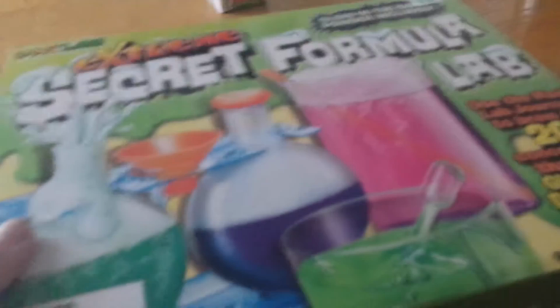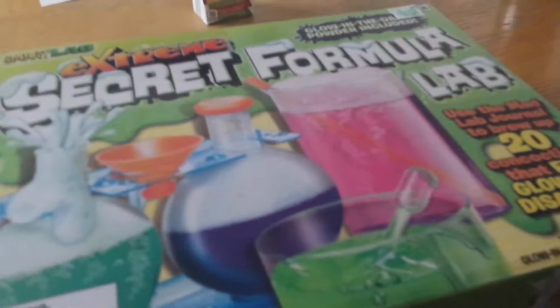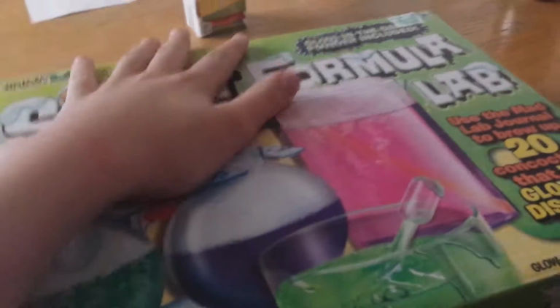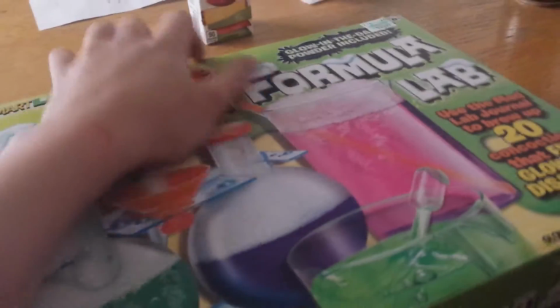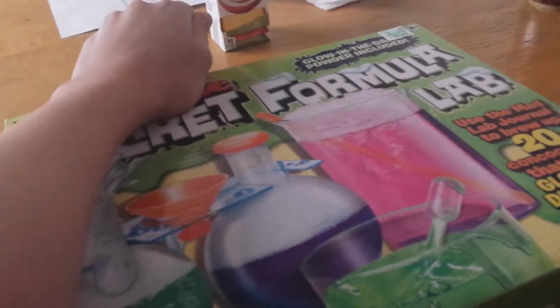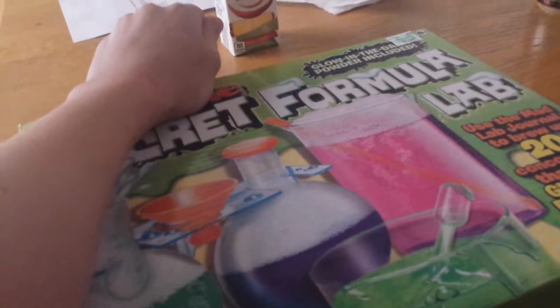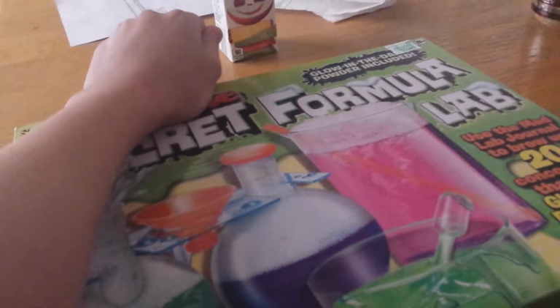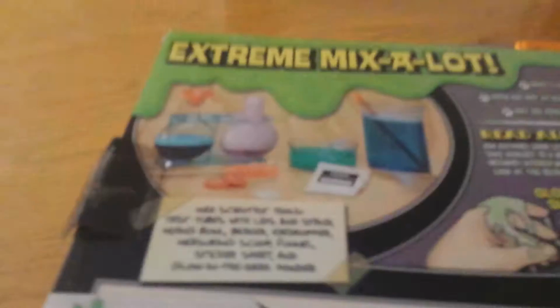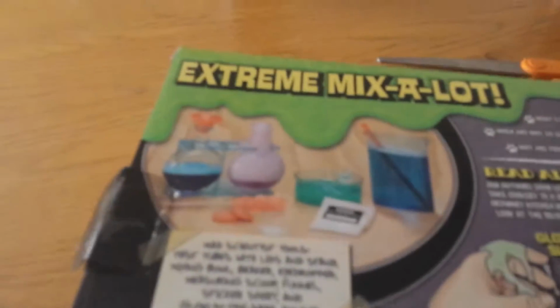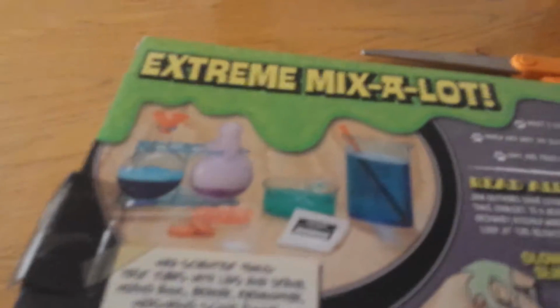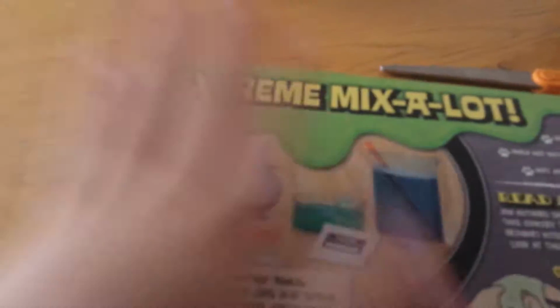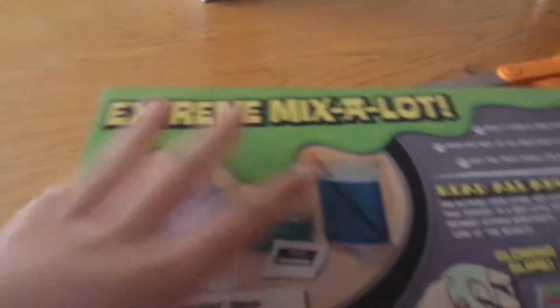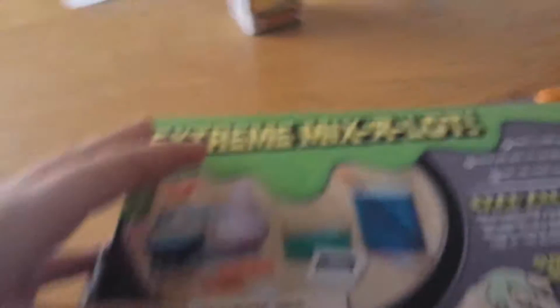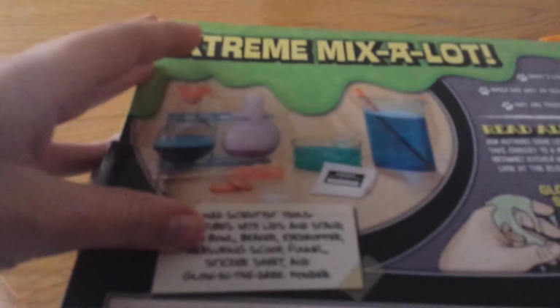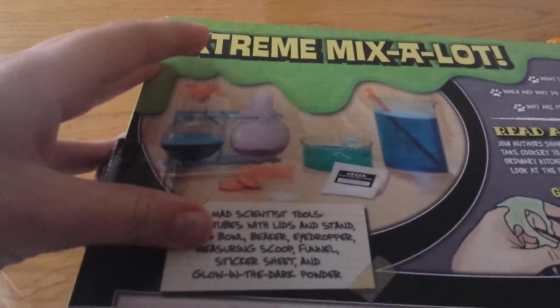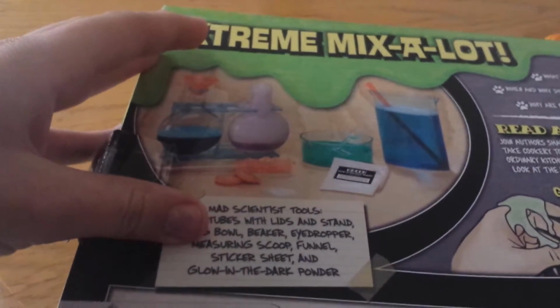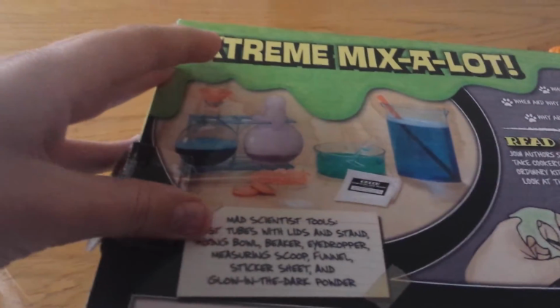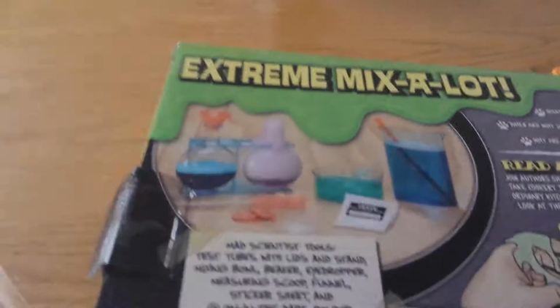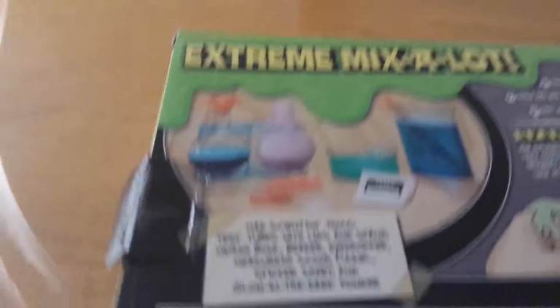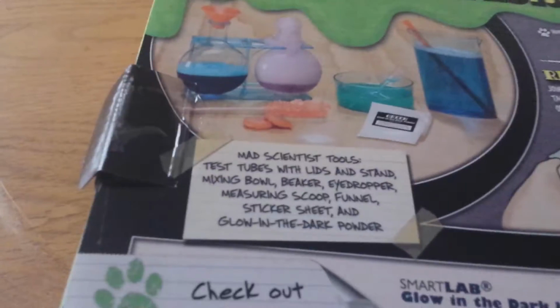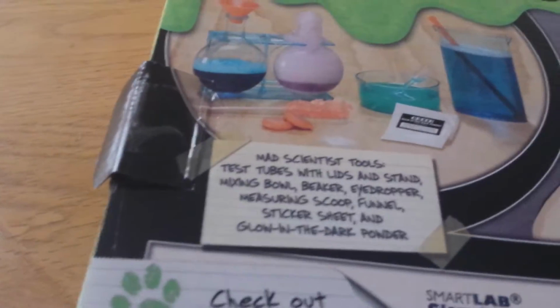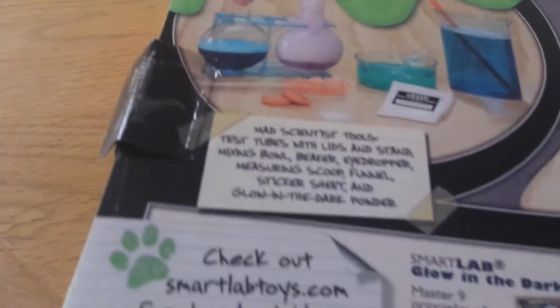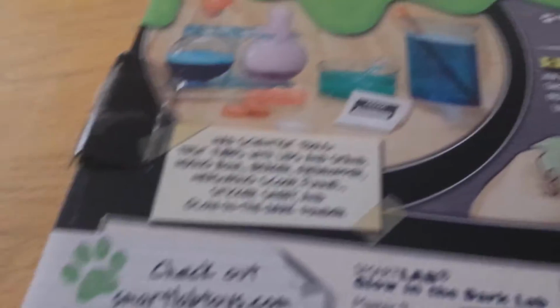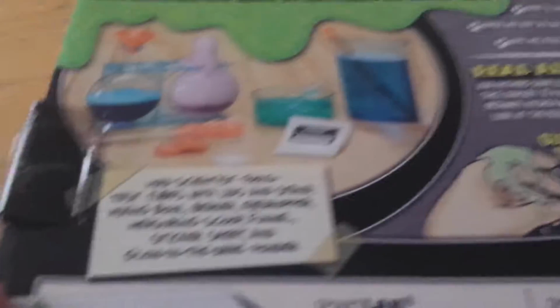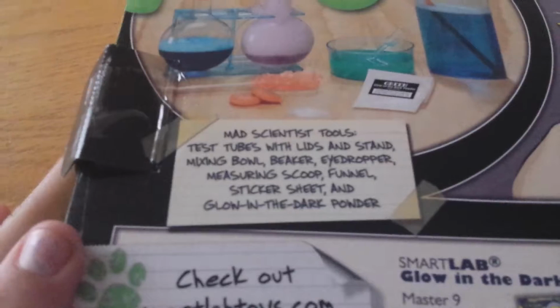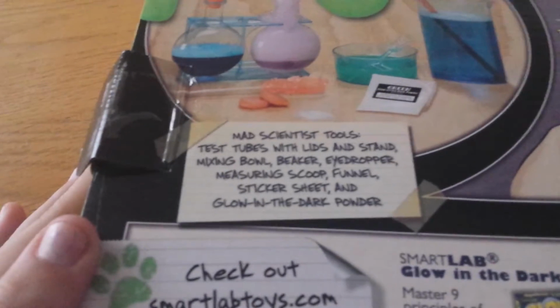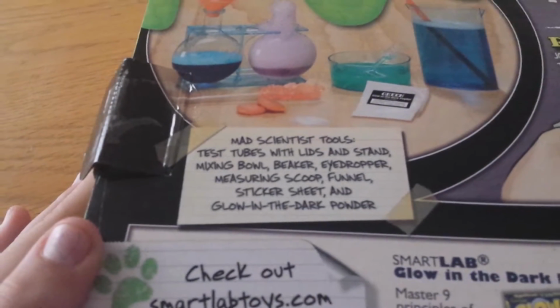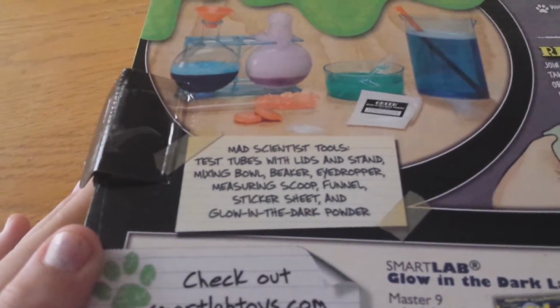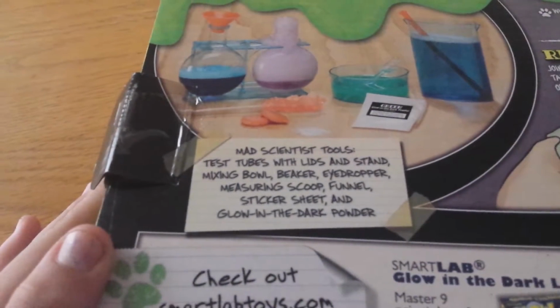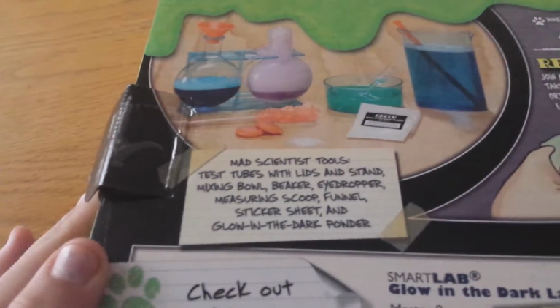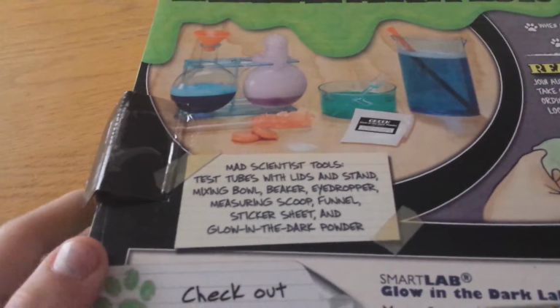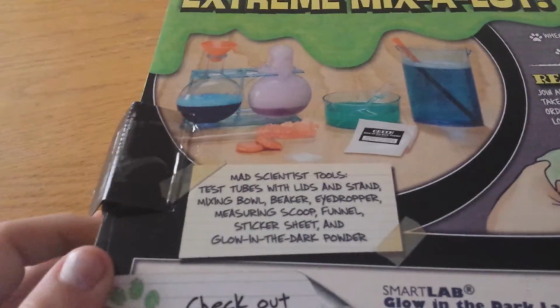I'm going to open it really quick and then we'll go. In the back it has pictures of stuff. Okay let's read that. Mad scientist tools, test tubes with lids and stands.